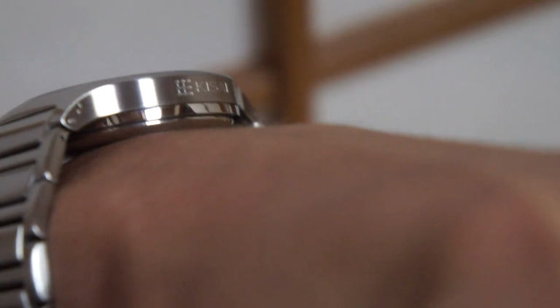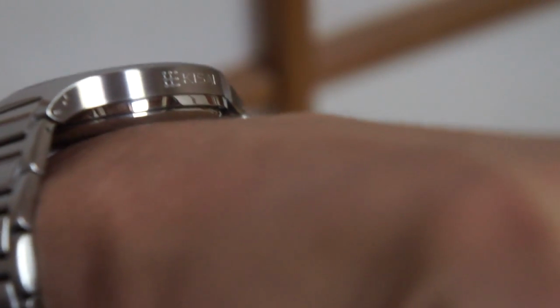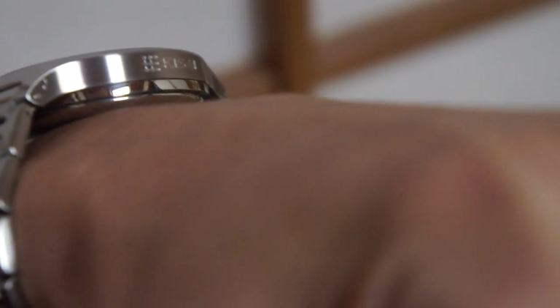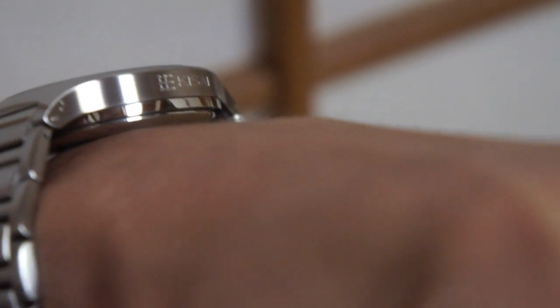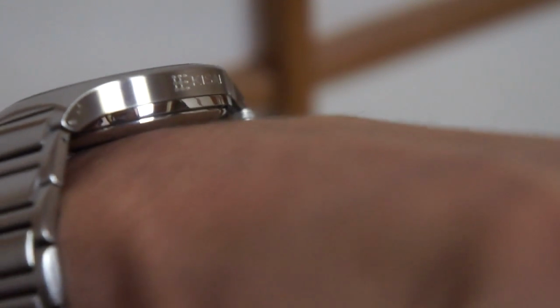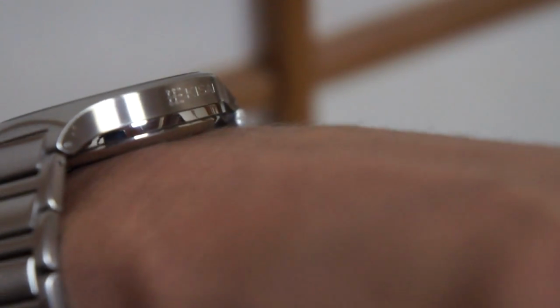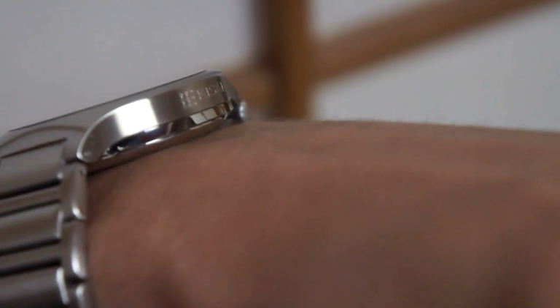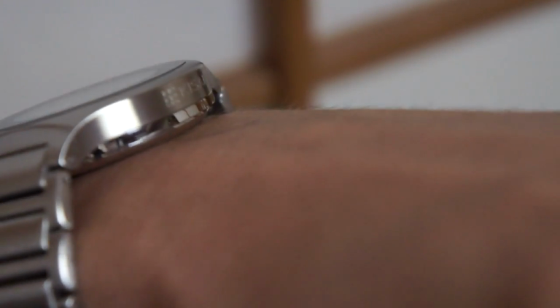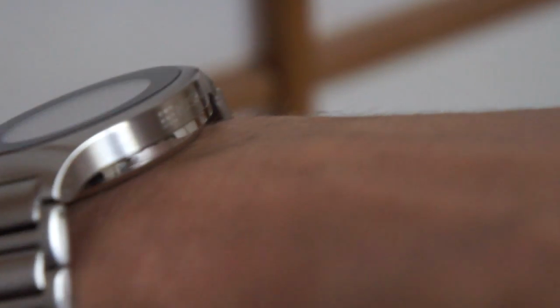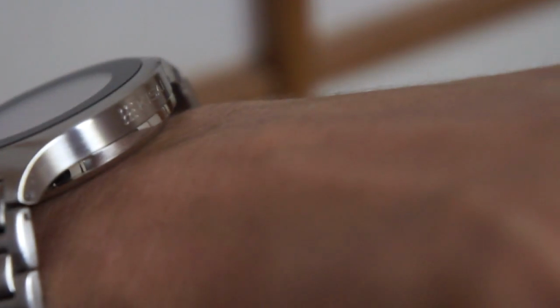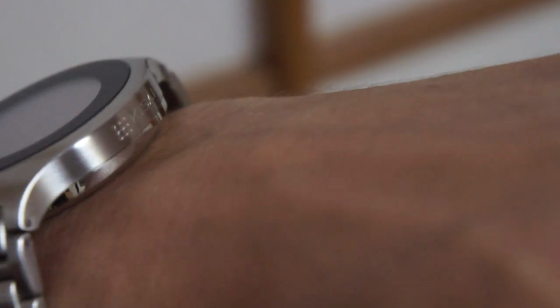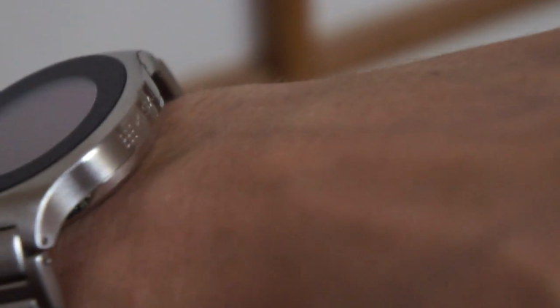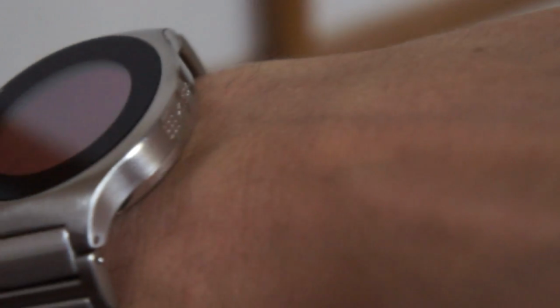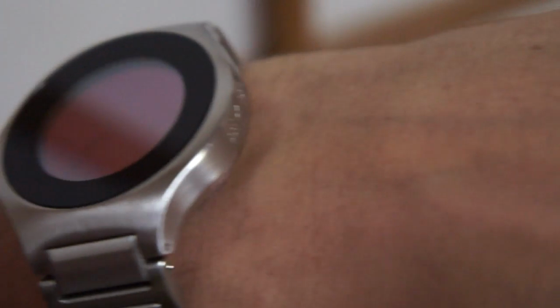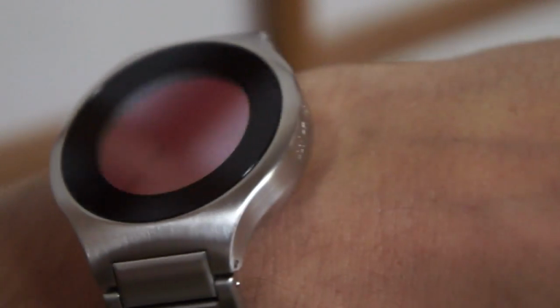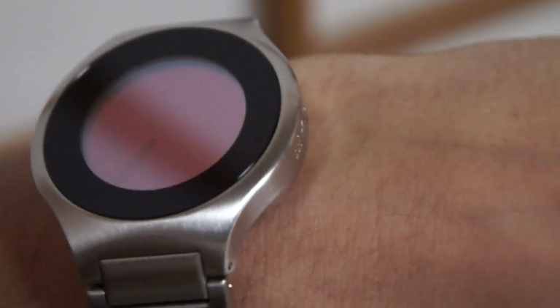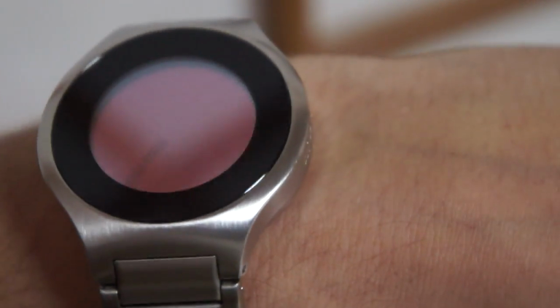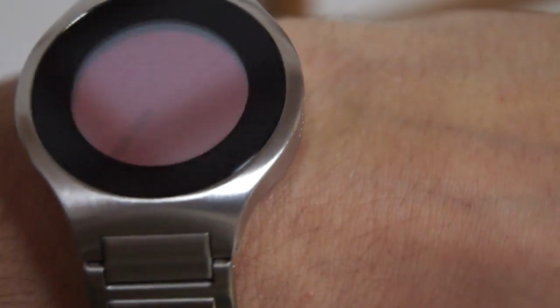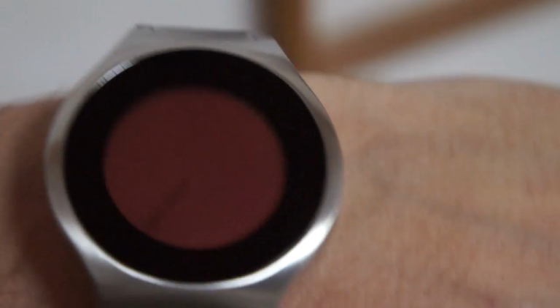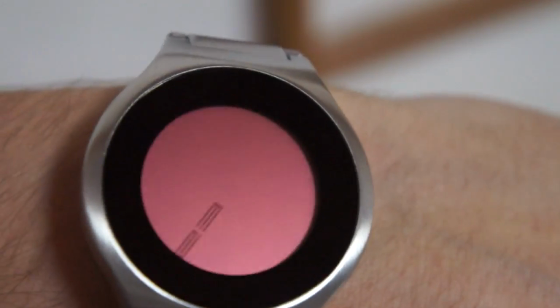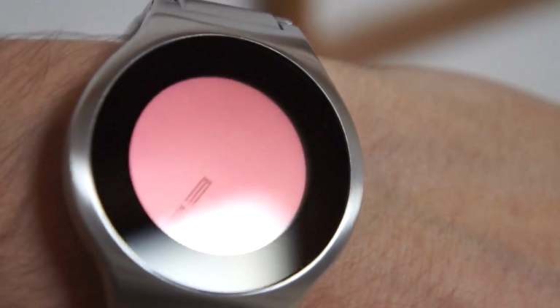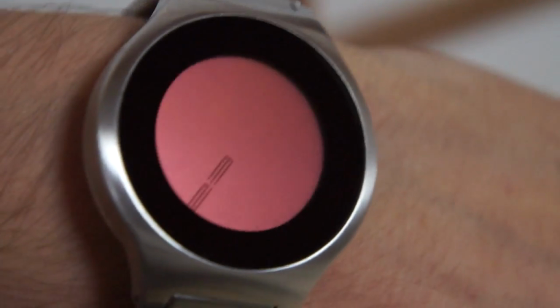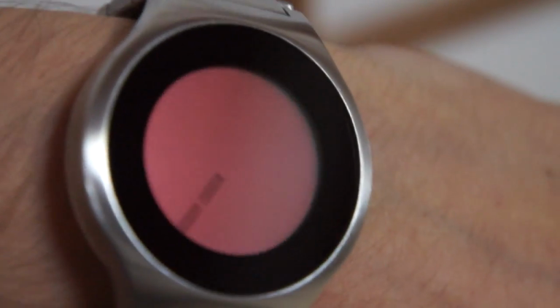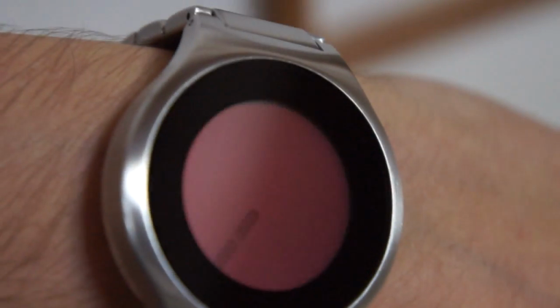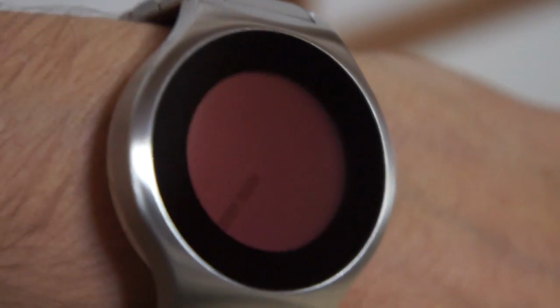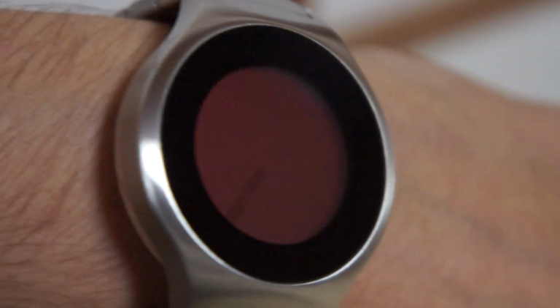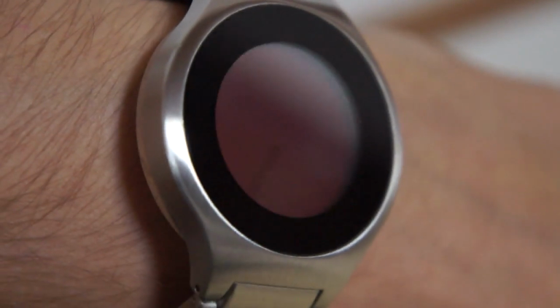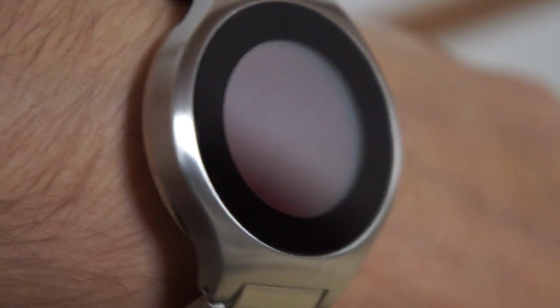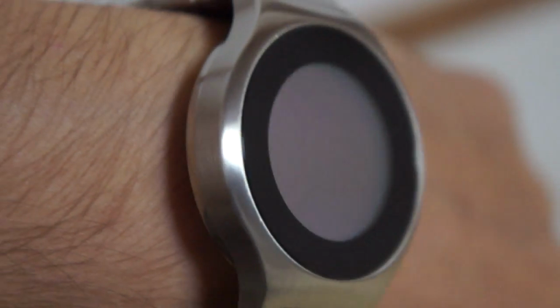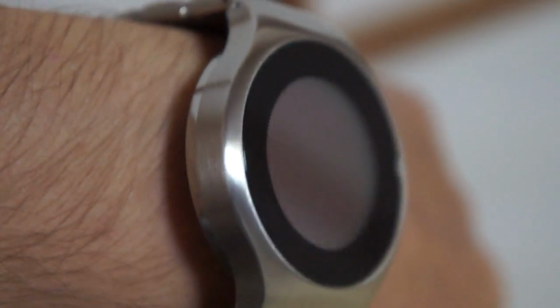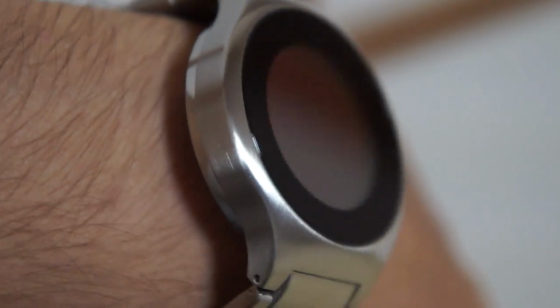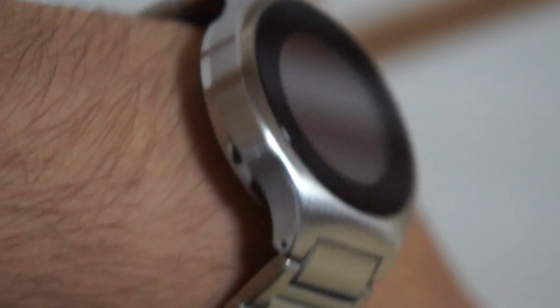The watch is made of brushed stainless steel in either black or silver, and there are four colour displays to choose from. I am wearing the regular stainless steel version with red LCD. There is also green, gold, and natural LCD.